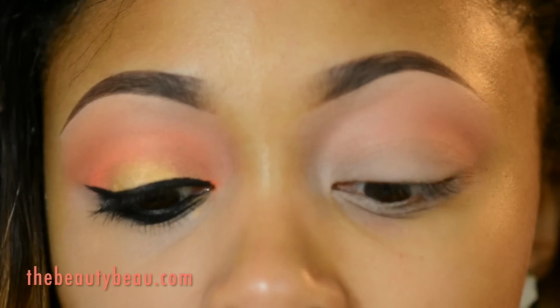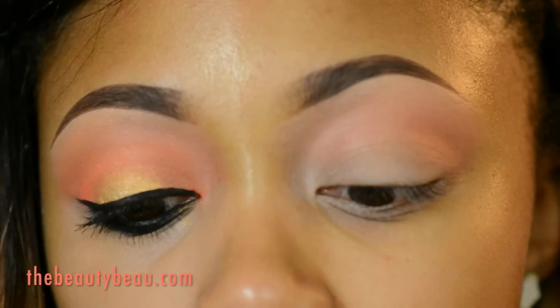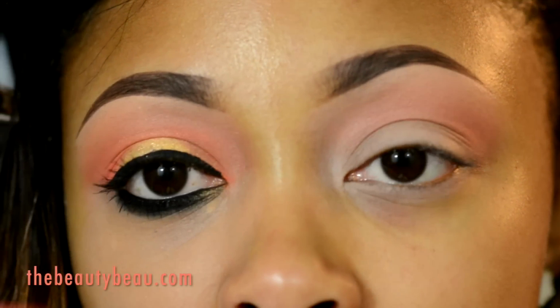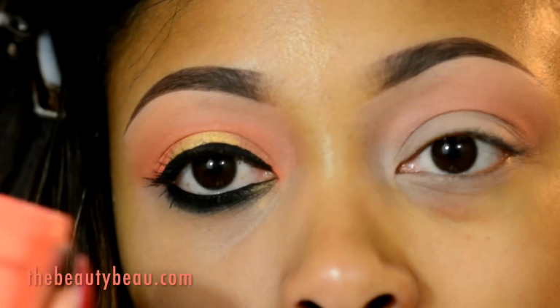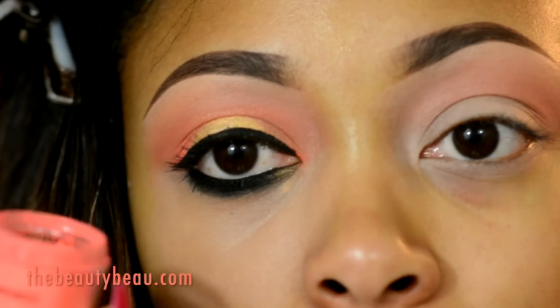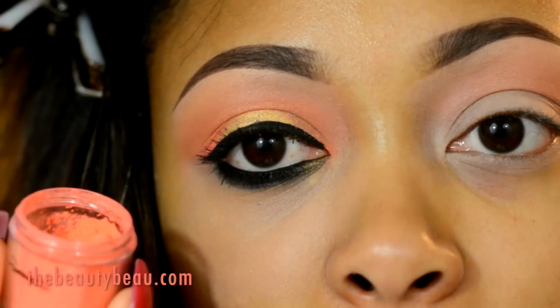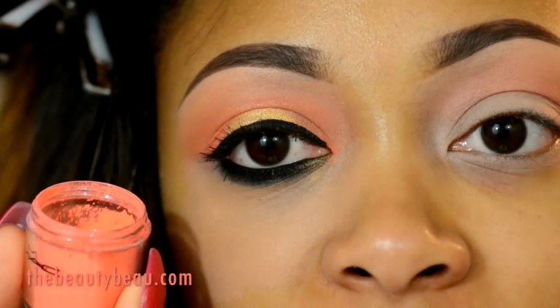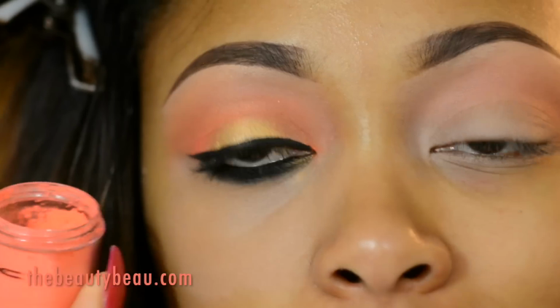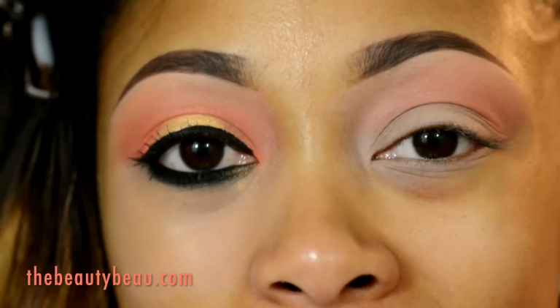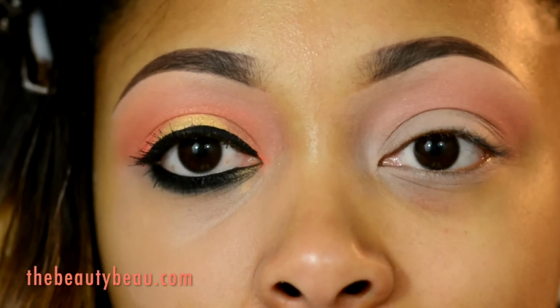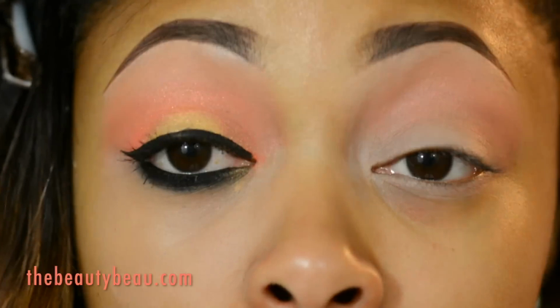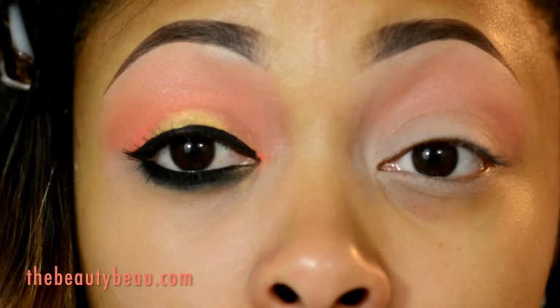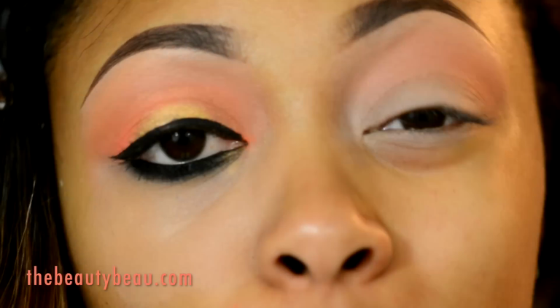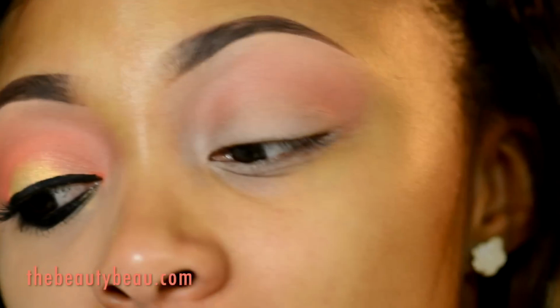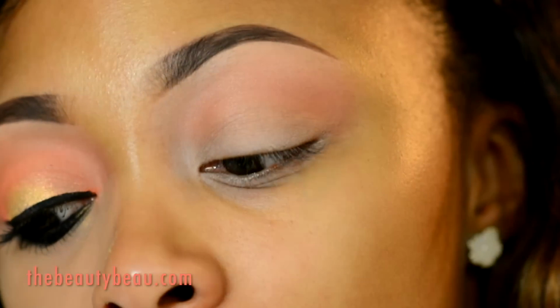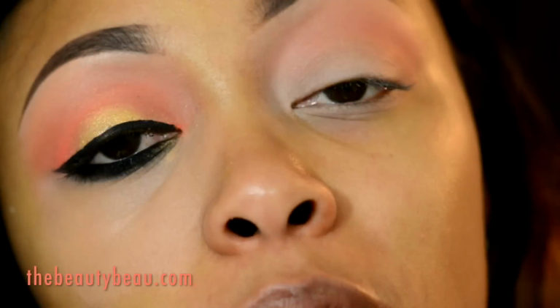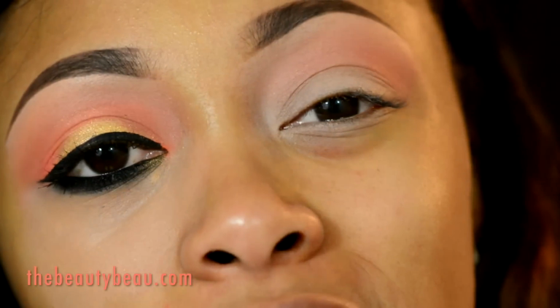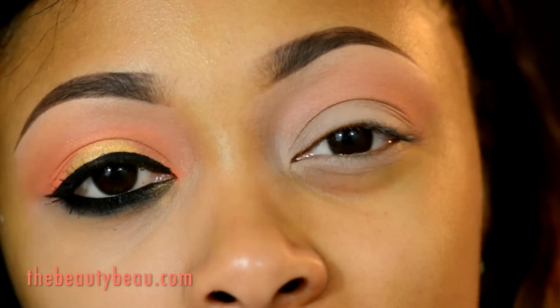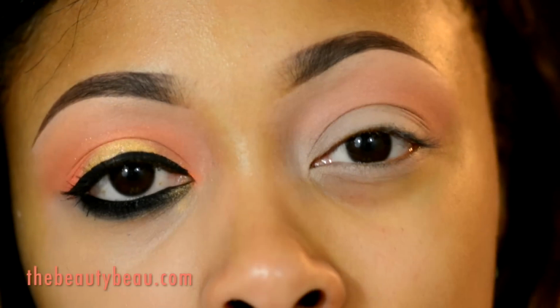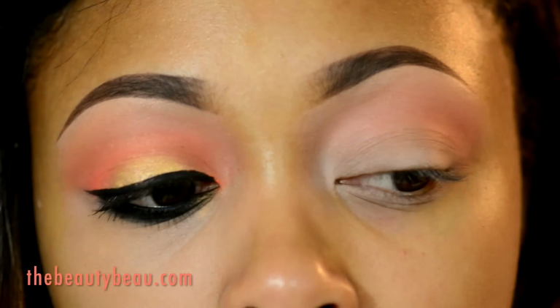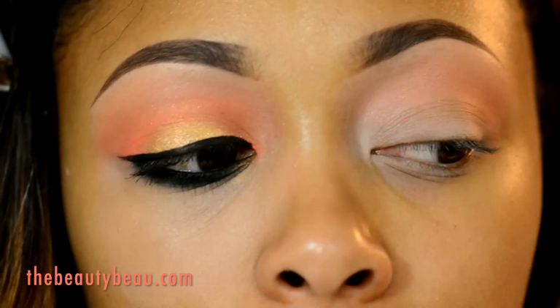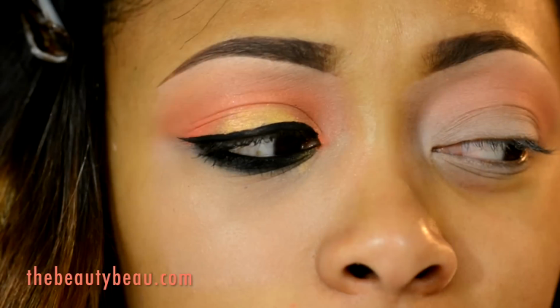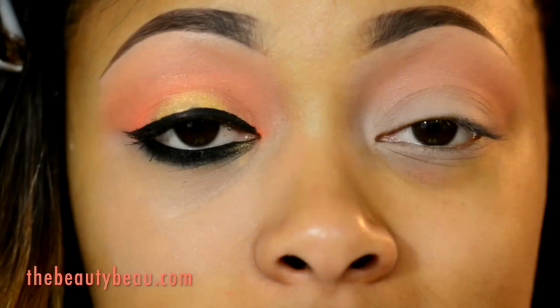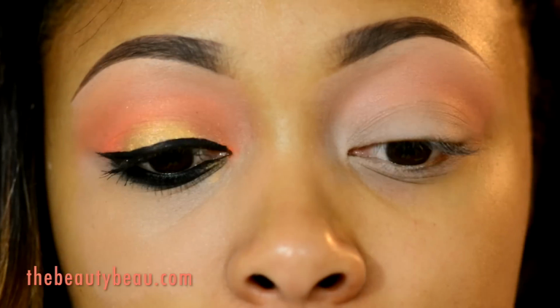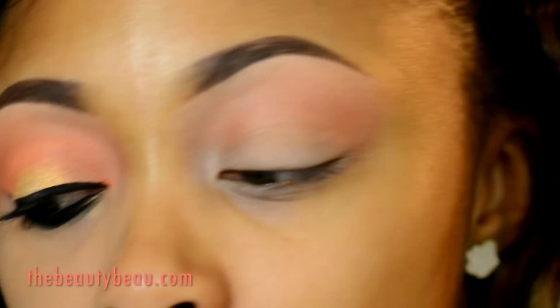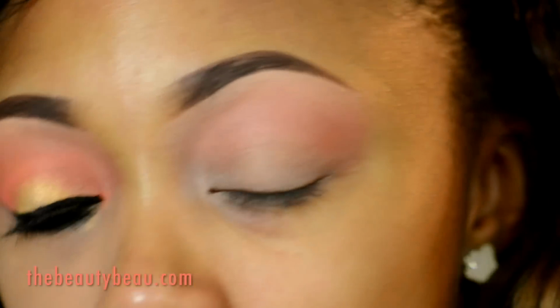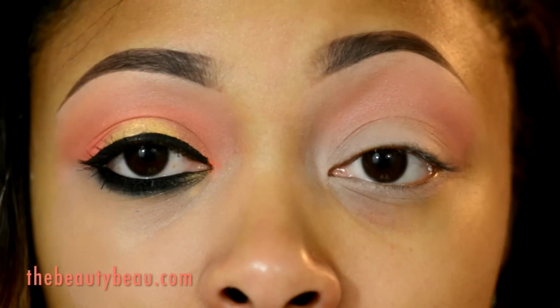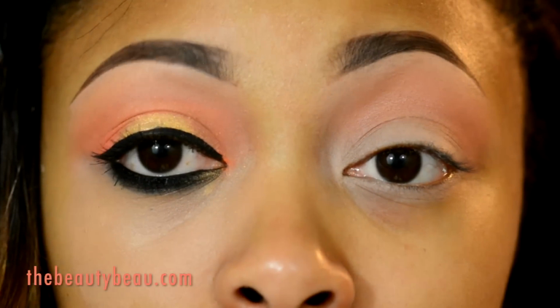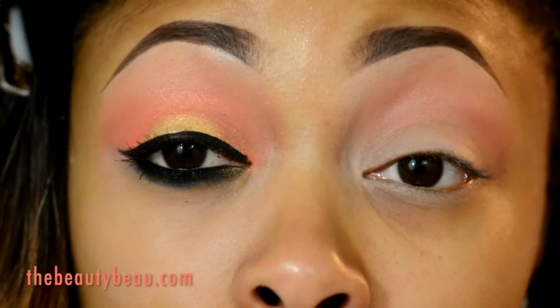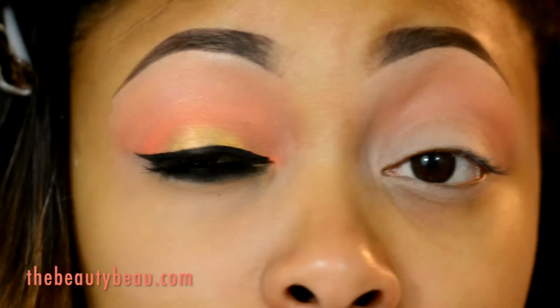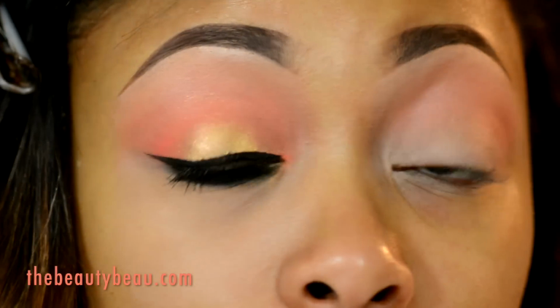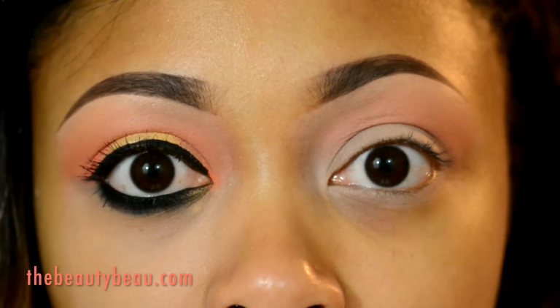Directly into the crease, I'm taking Neo Orange Pigment by MAC. It's this bright neon orange color, but I'm using sort of a fluffy brush. It's not so pigmented or intense on the base, so it's going to really diffuse the color like it has done on the other side.